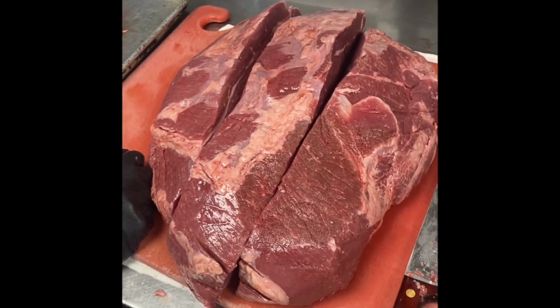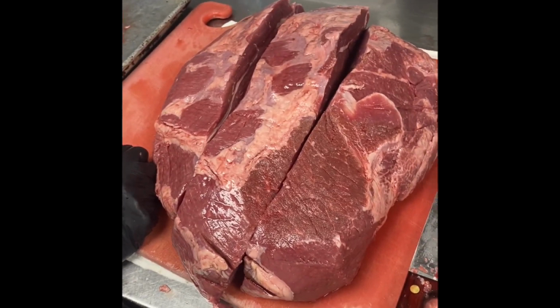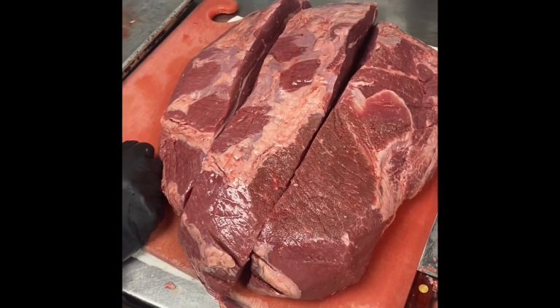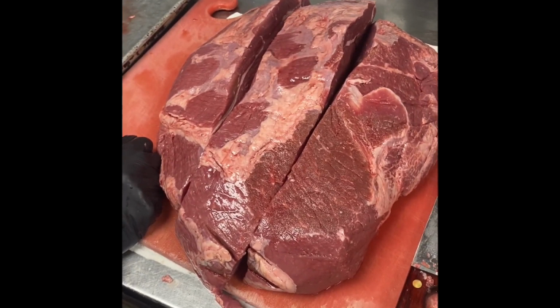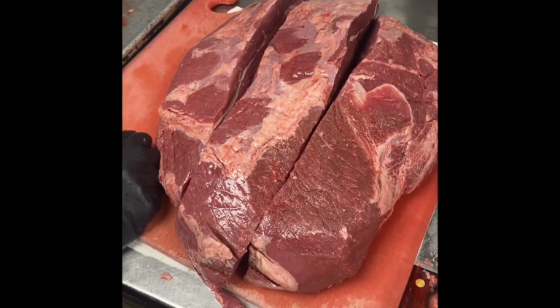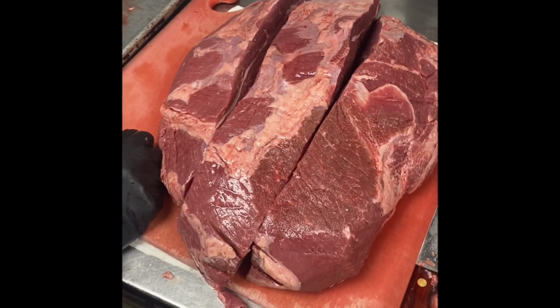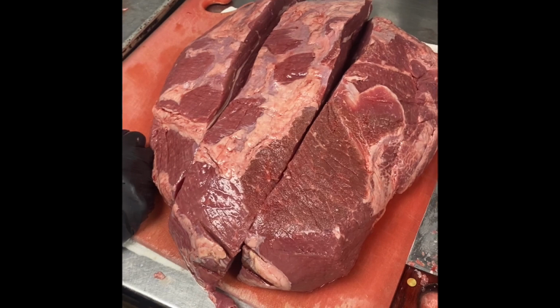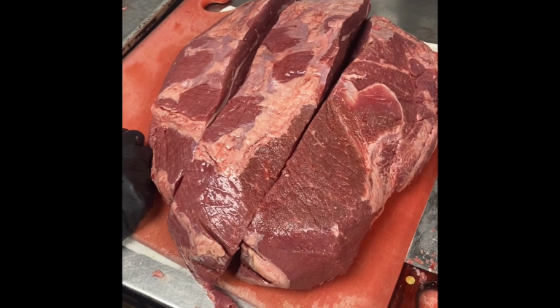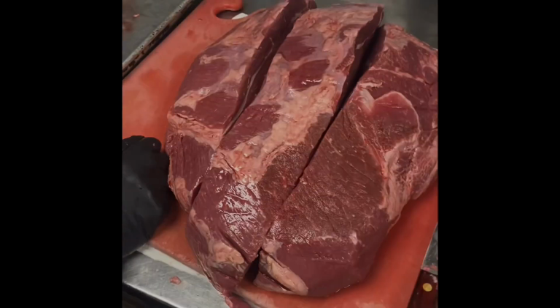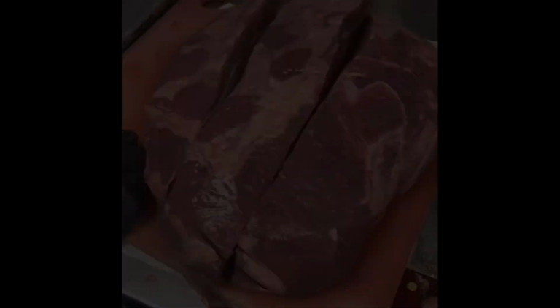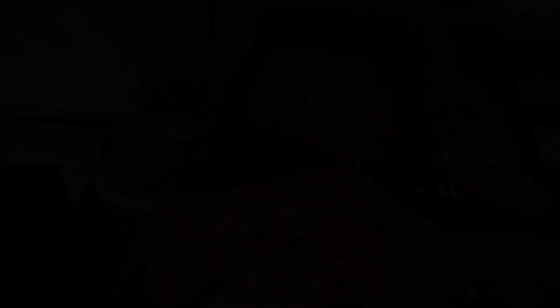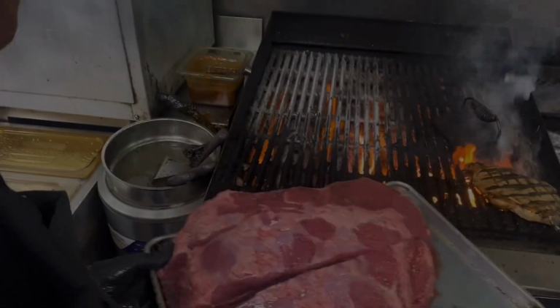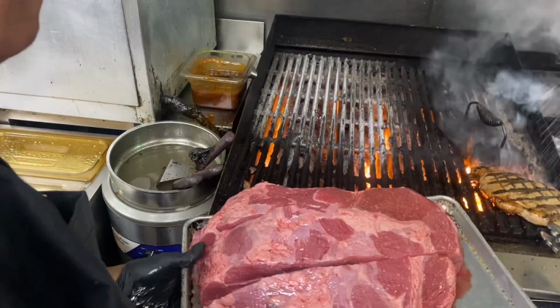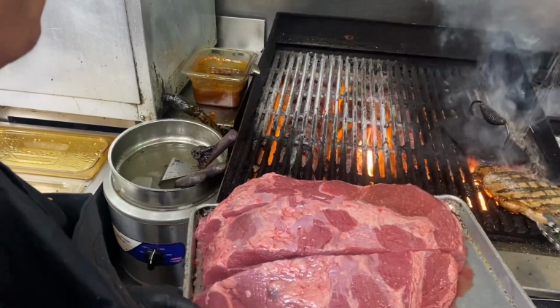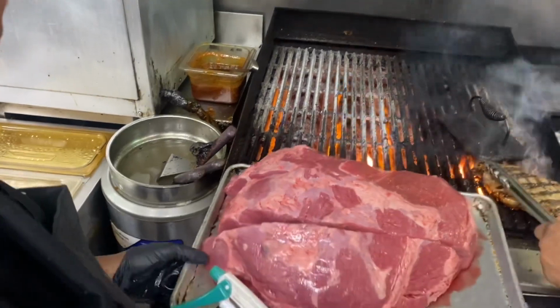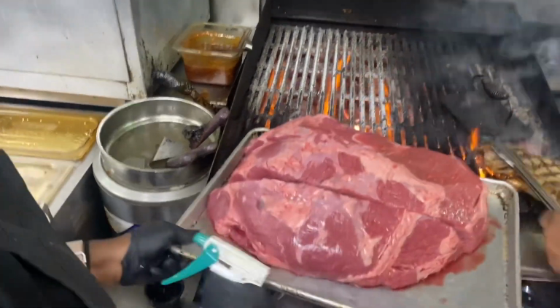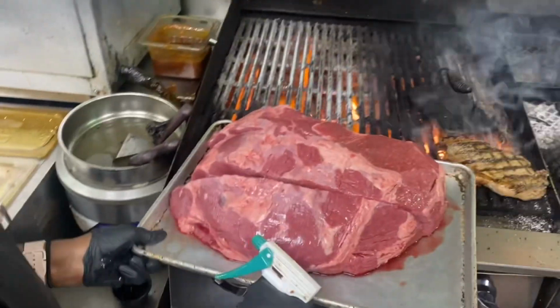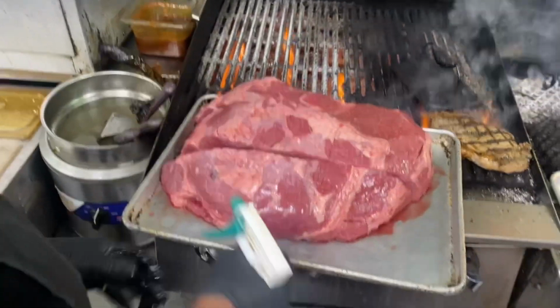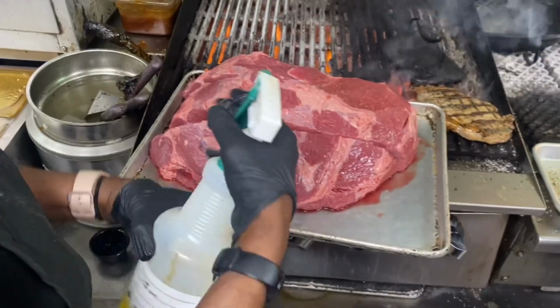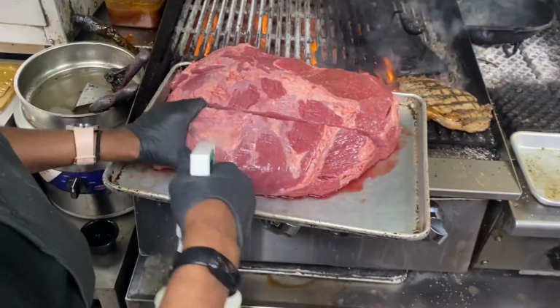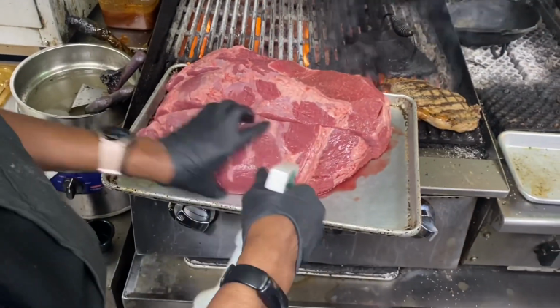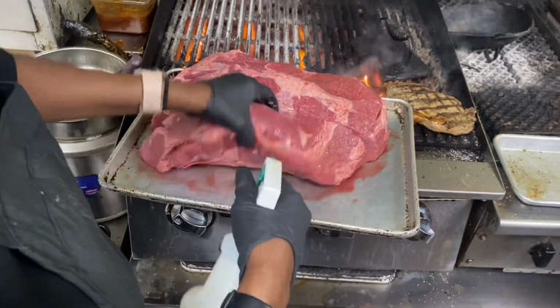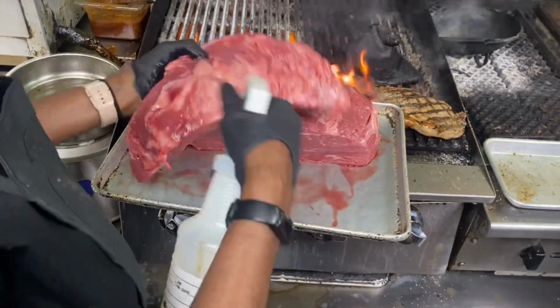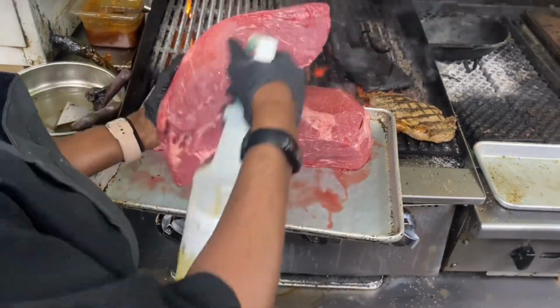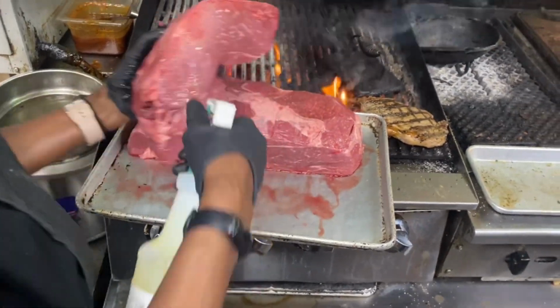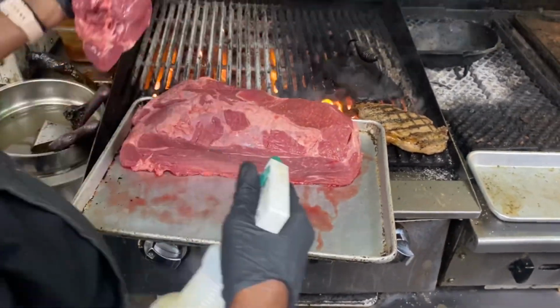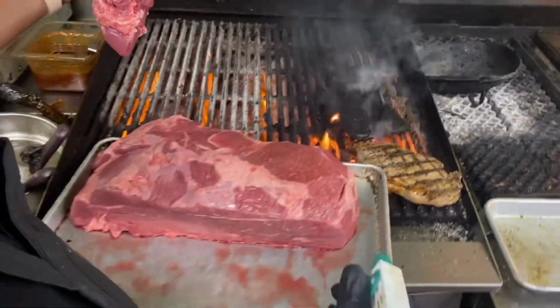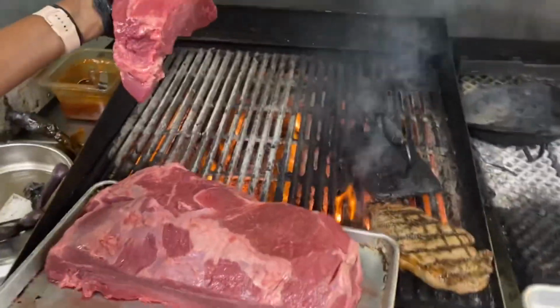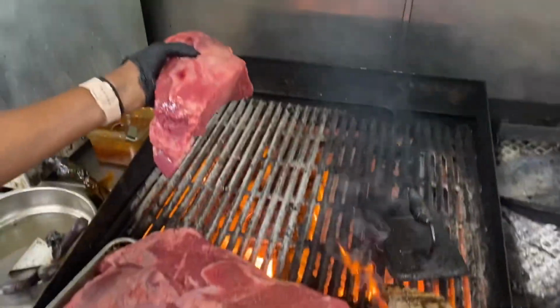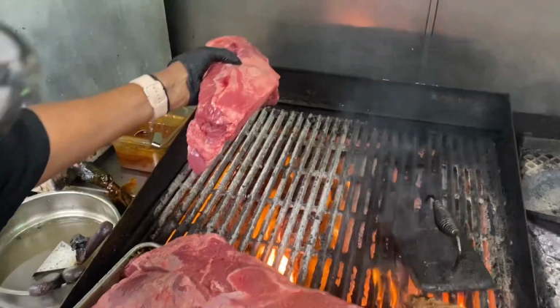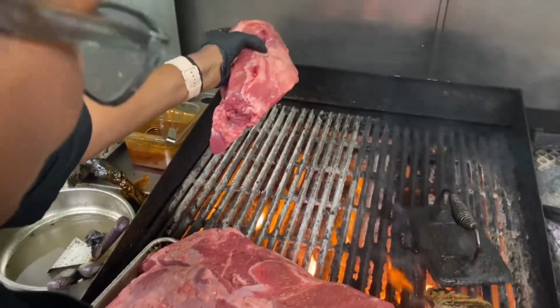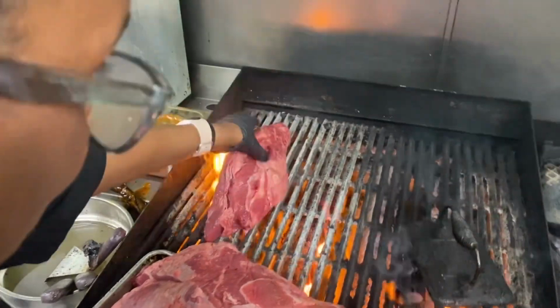We're gonna oil them up, throw them on the grill, and we'll show that in the next part of the video. Next step is to take the top round, spritz it lightly with oil — the same oil we use for our steaks — then put that whole six-pound piece on the fire.